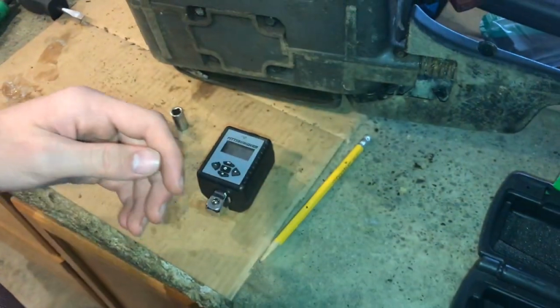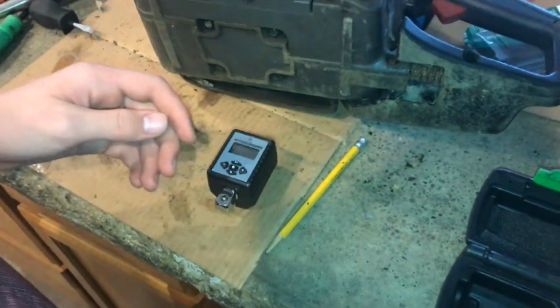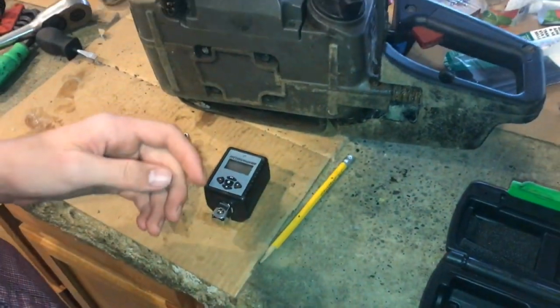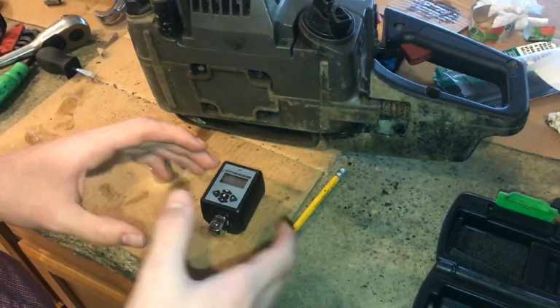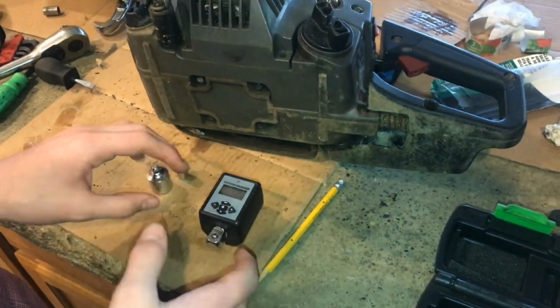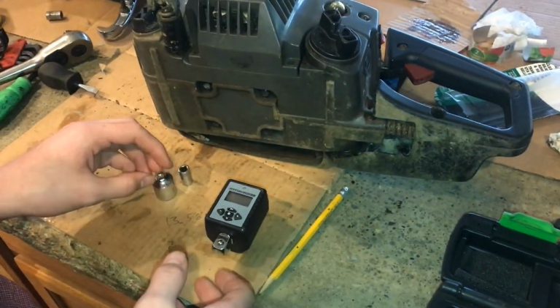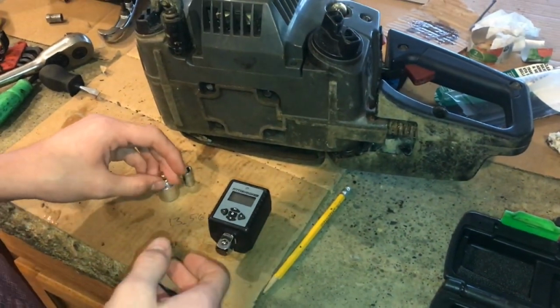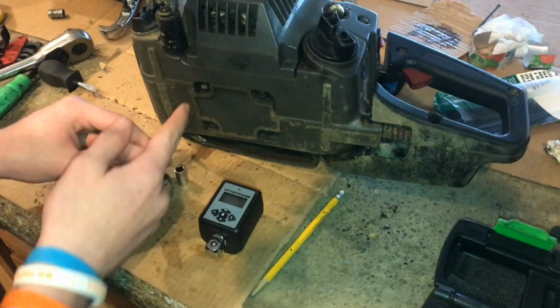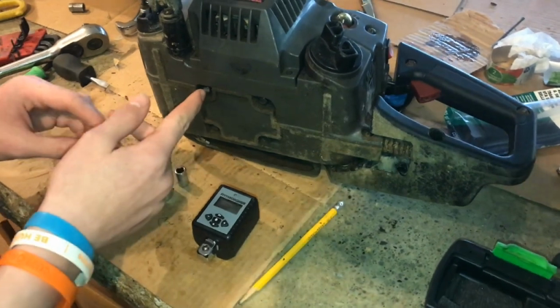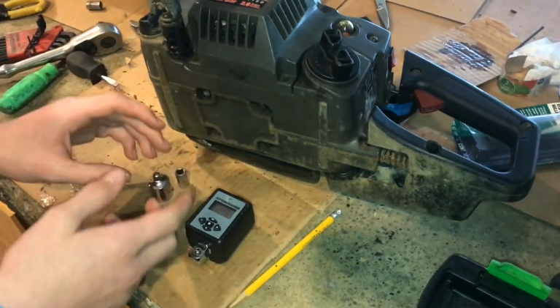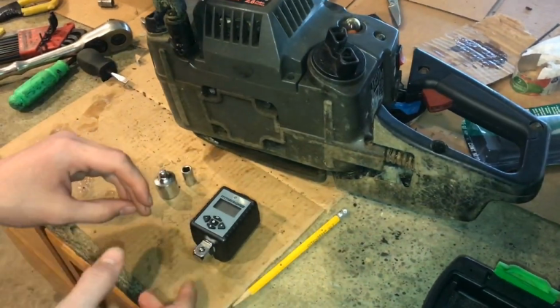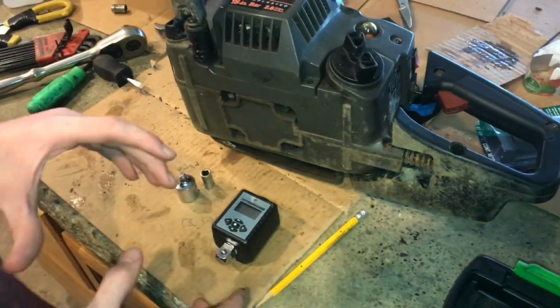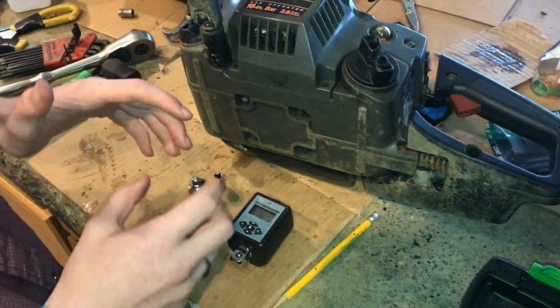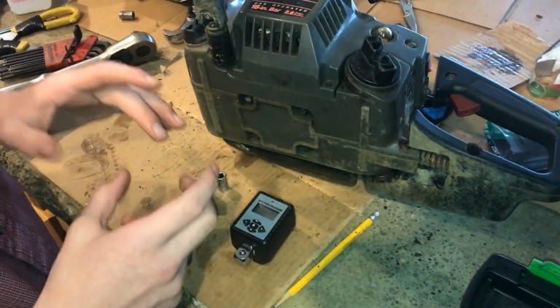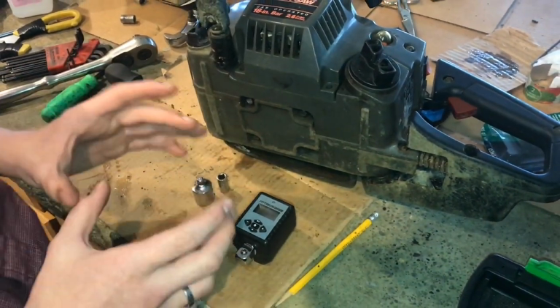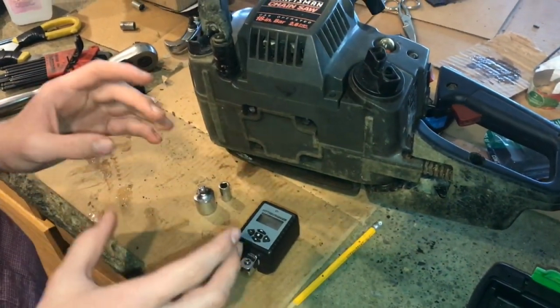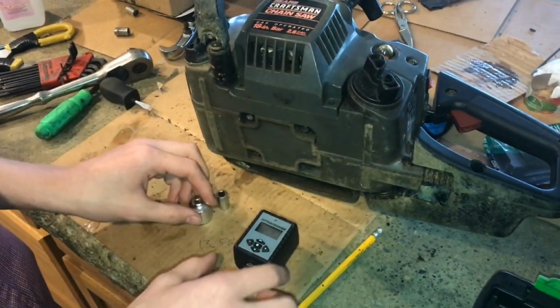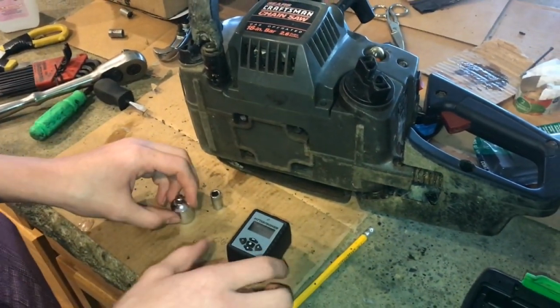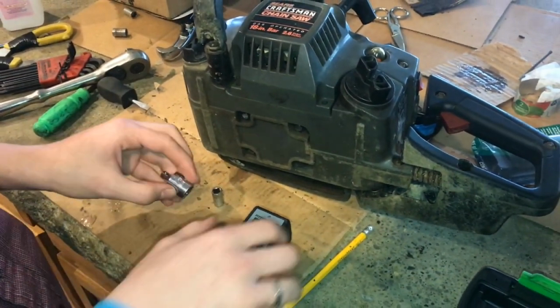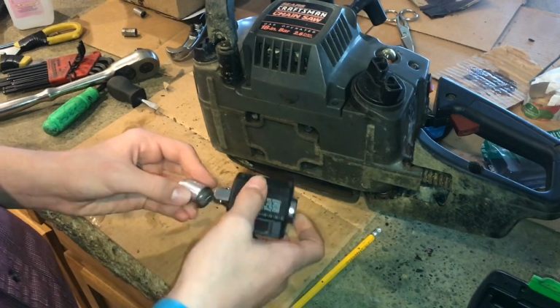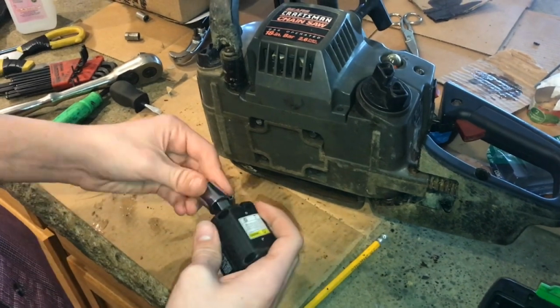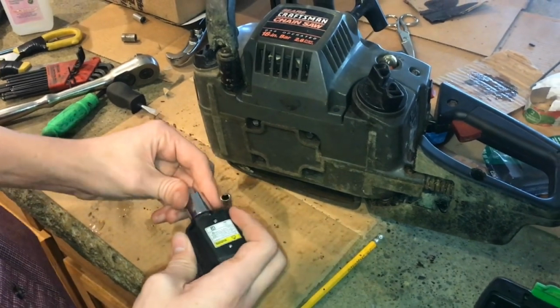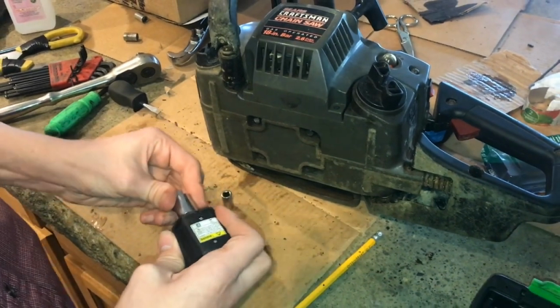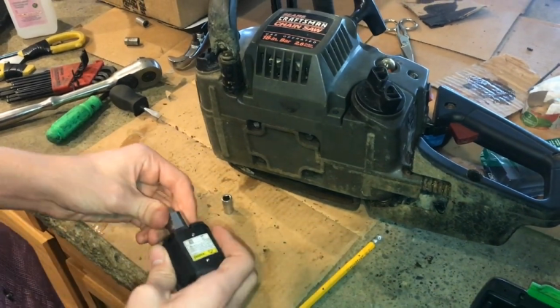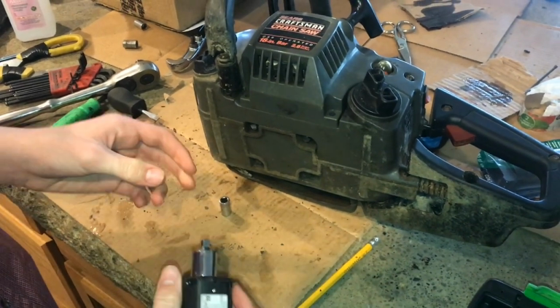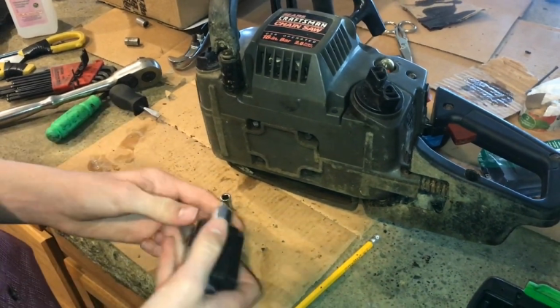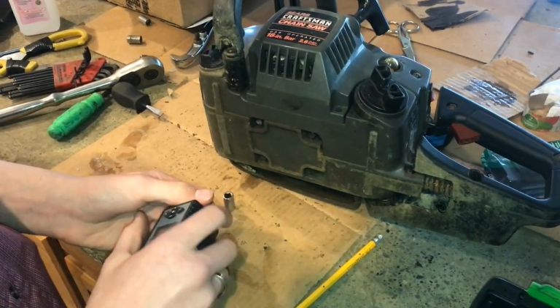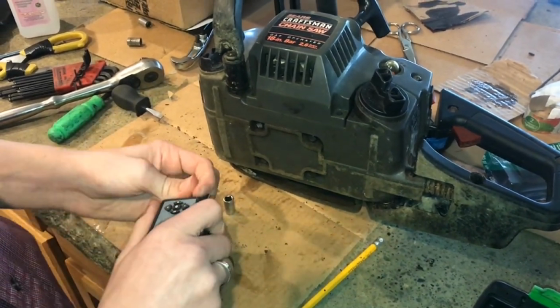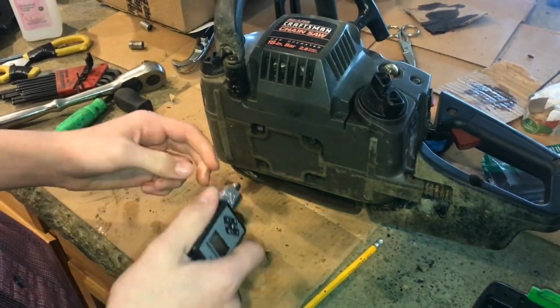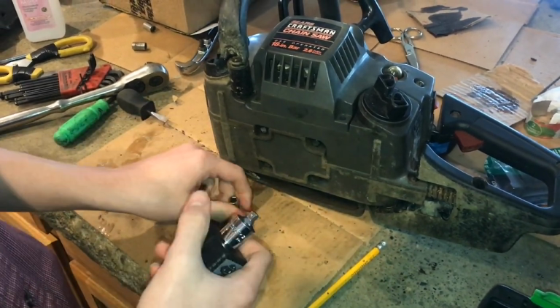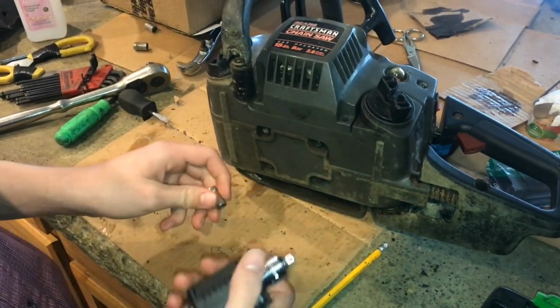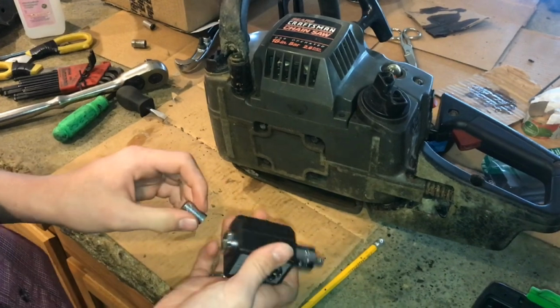That is a little bit out of its range, but these bolts here are not mission critical — they don't have to be exact torque. This will work fine and get it in the ballpark of 10 foot-pounds. We just don't want to get it so tight that it breaks our gasket.